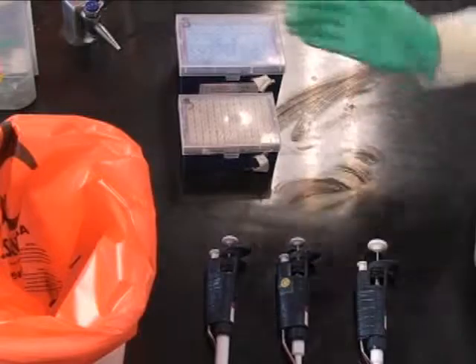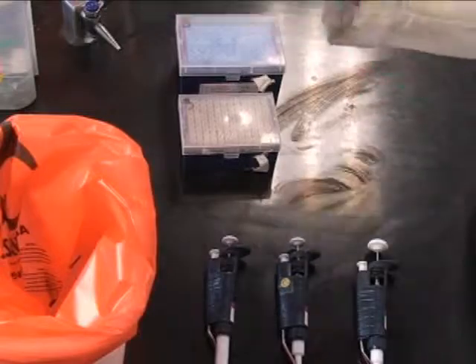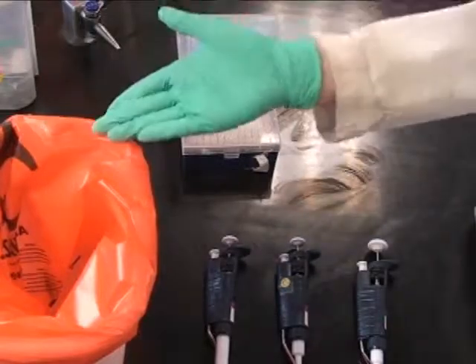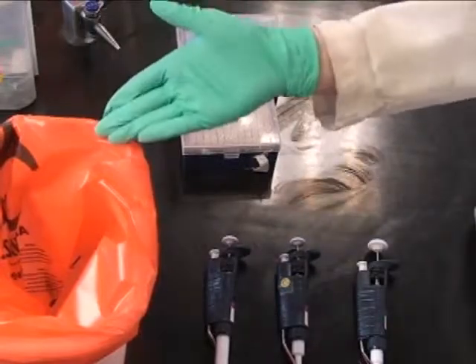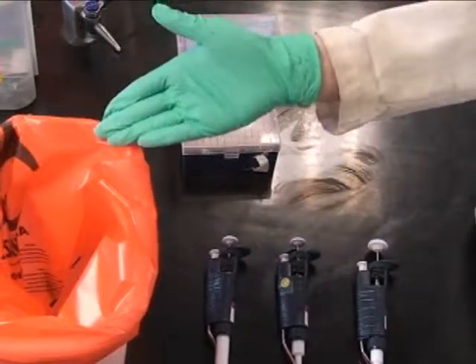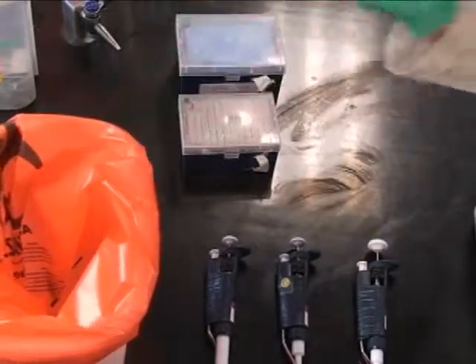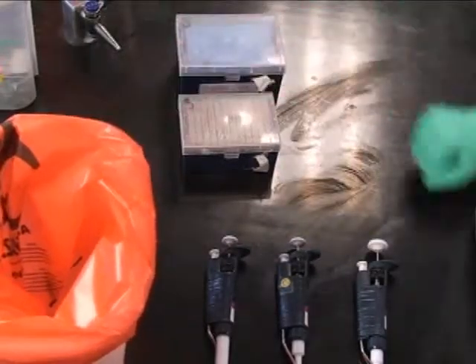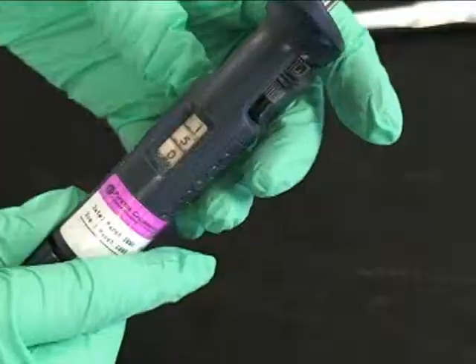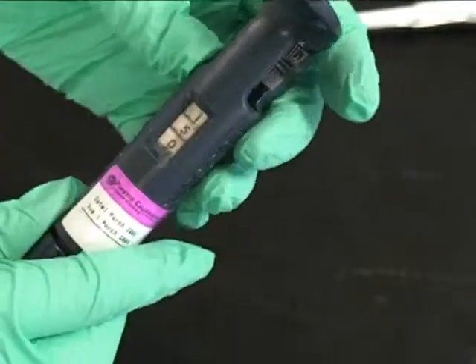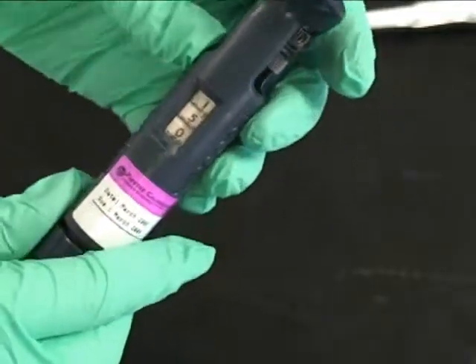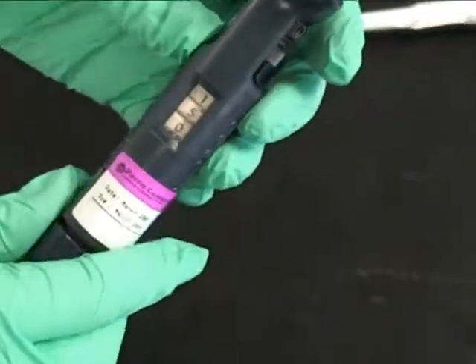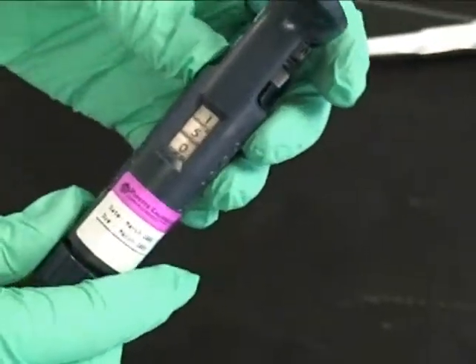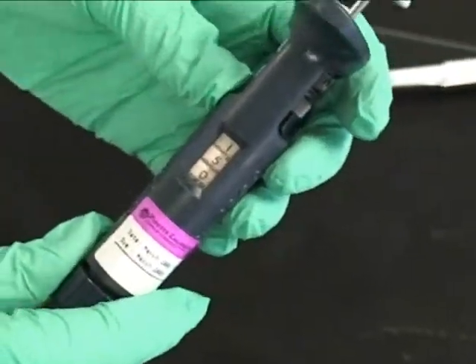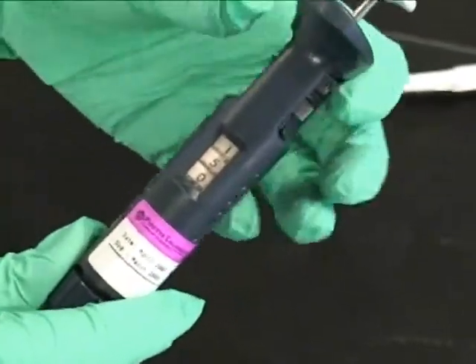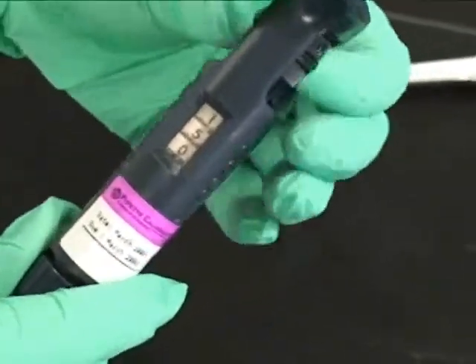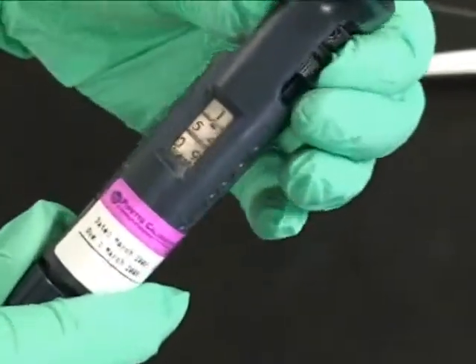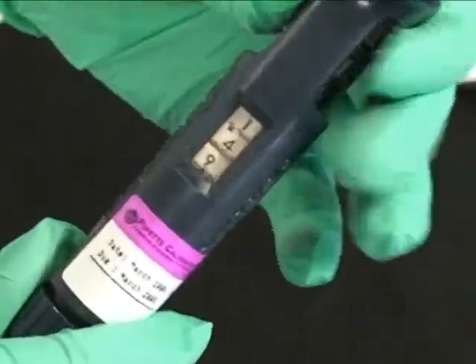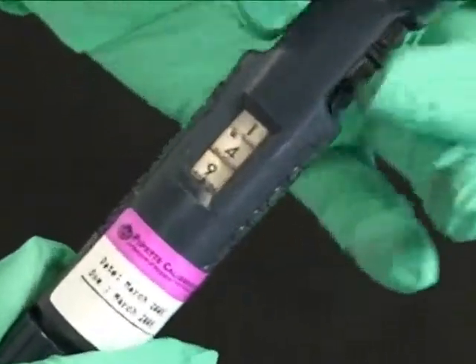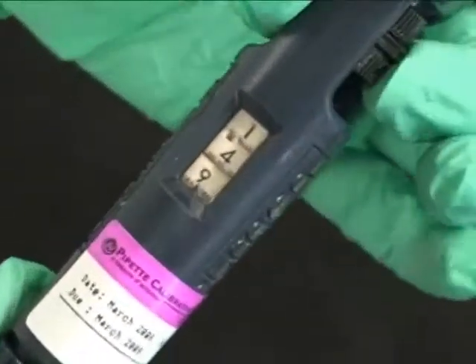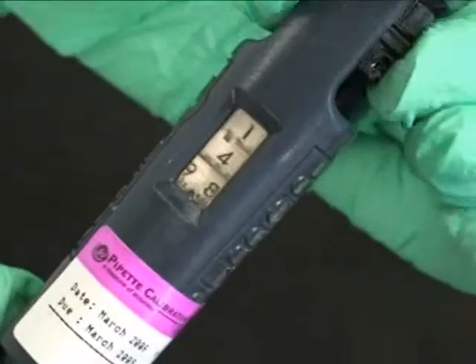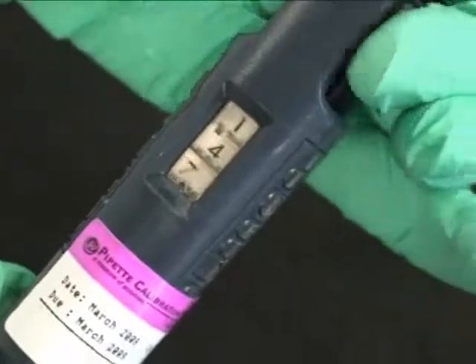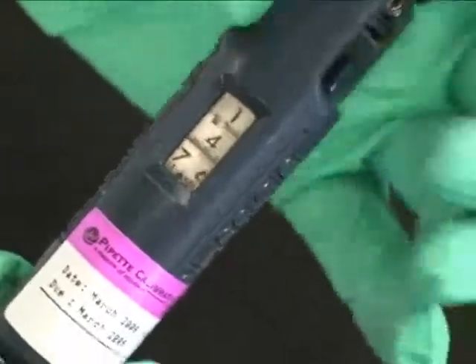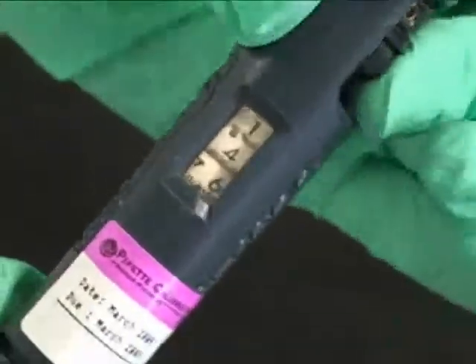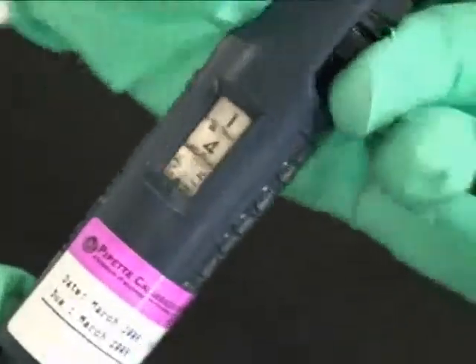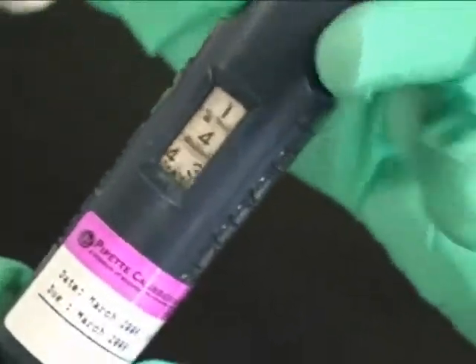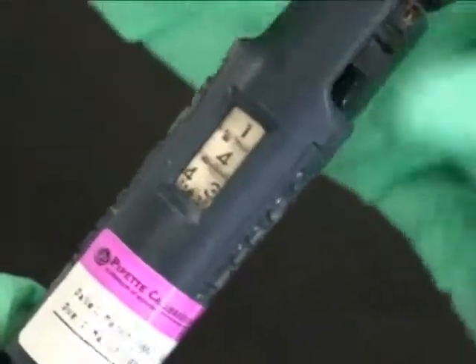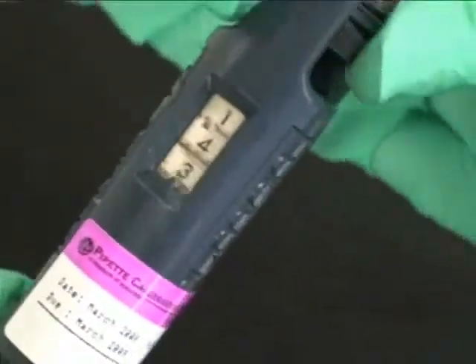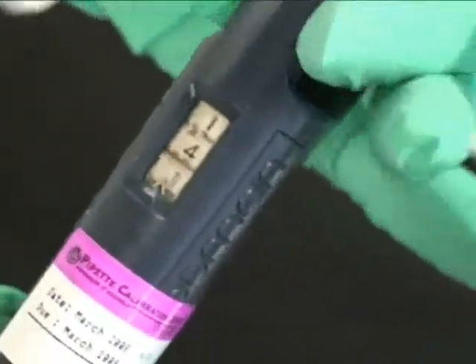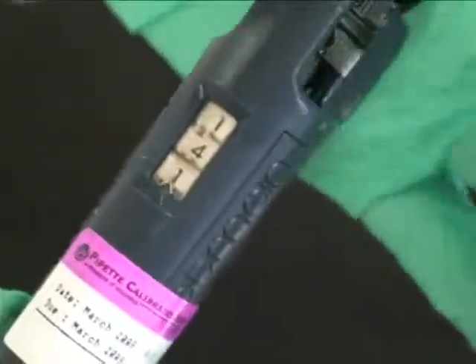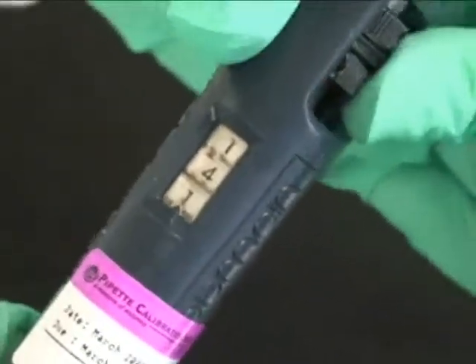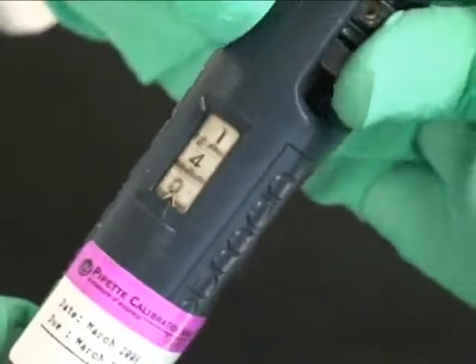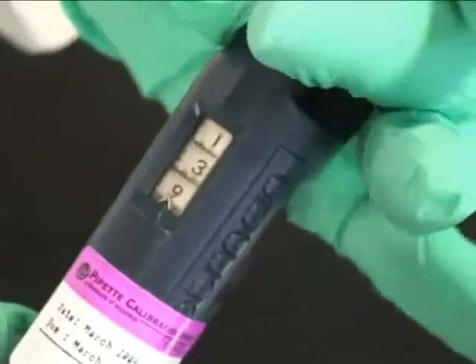This is where to dispose of used tips. To adjust the volume of a pipetter, turn the dial until it reaches the desired number. Do not go out of the range of the pipetter.